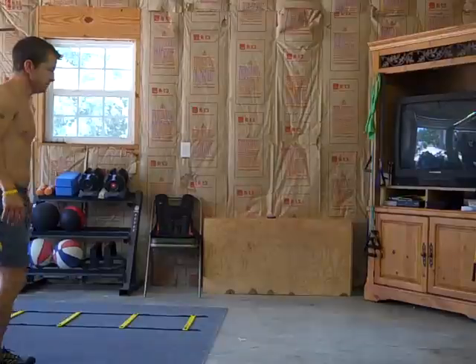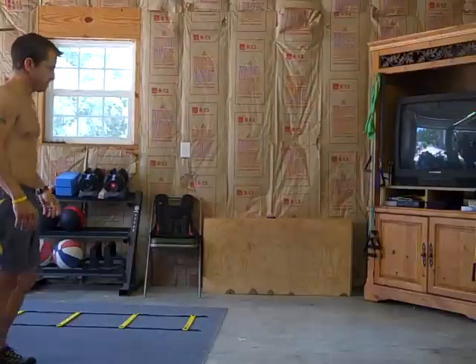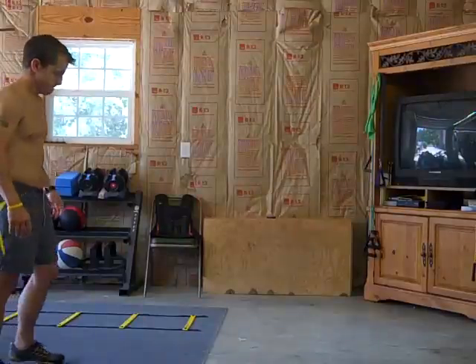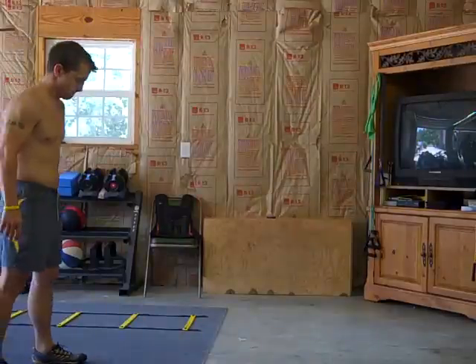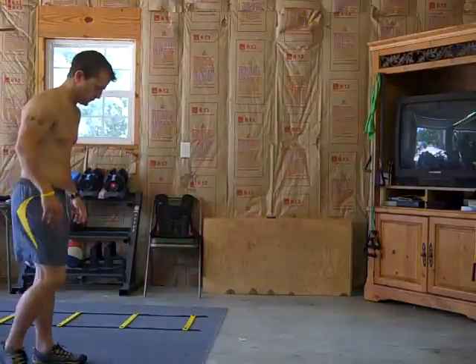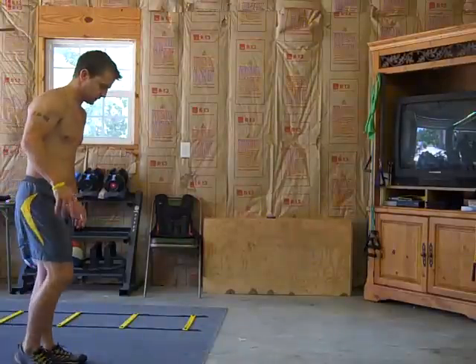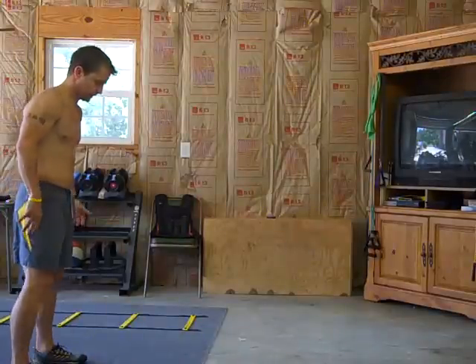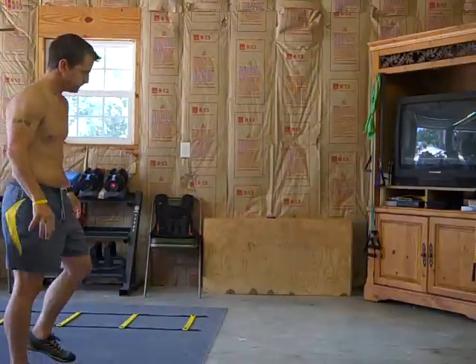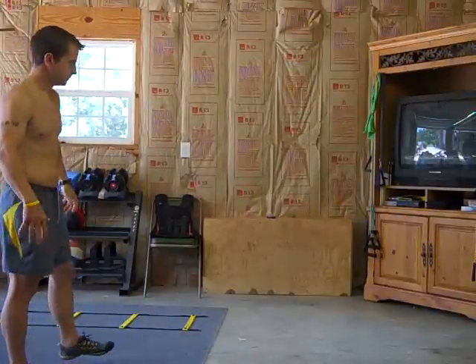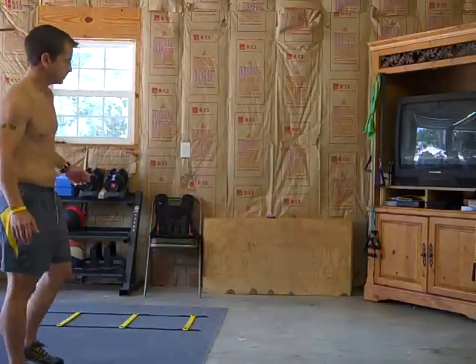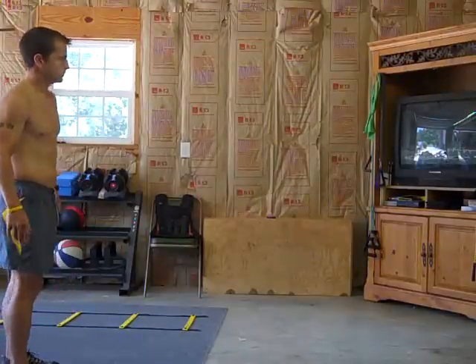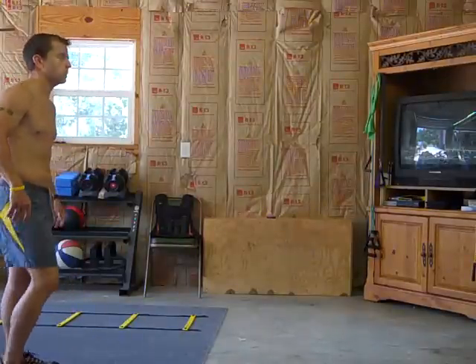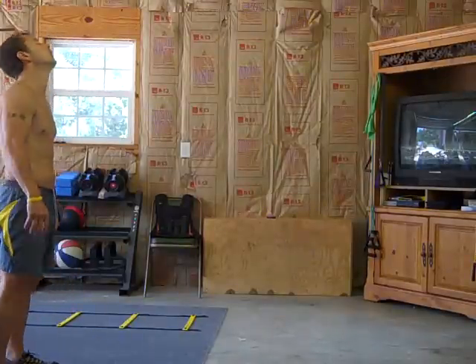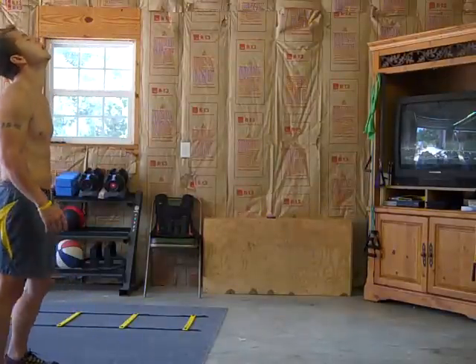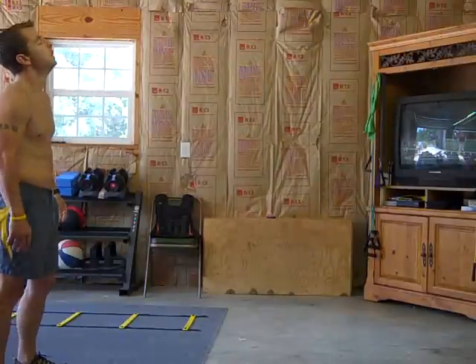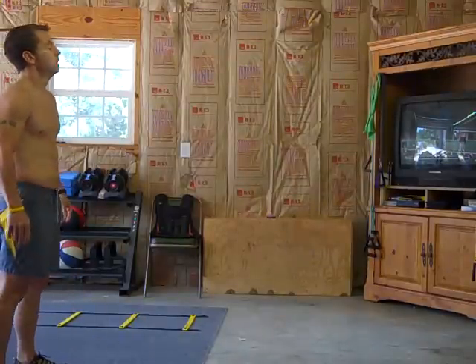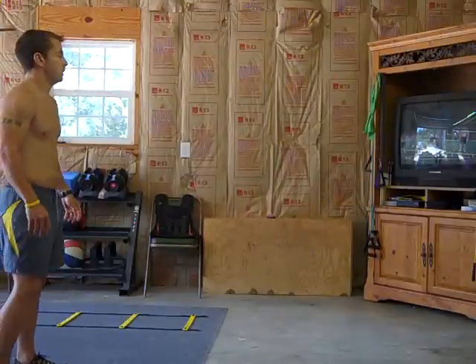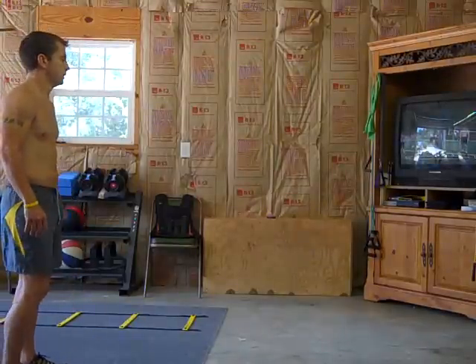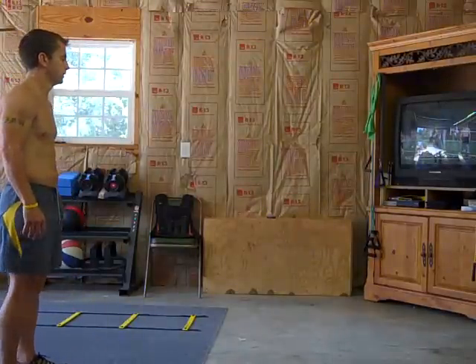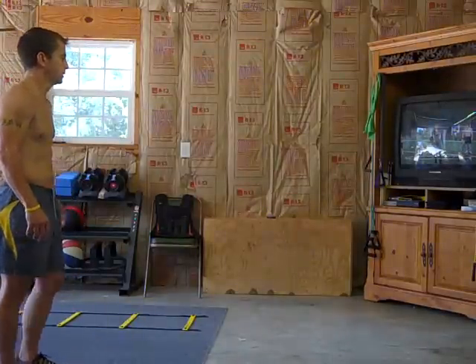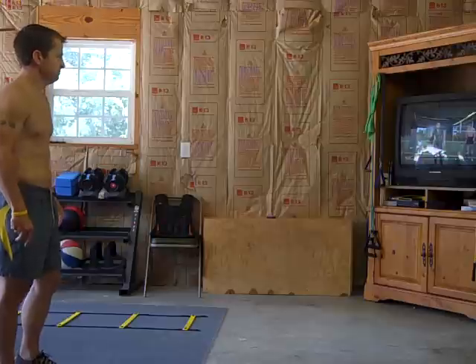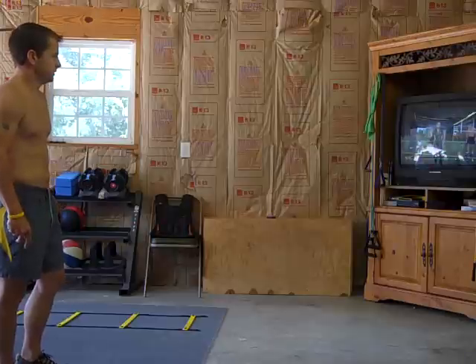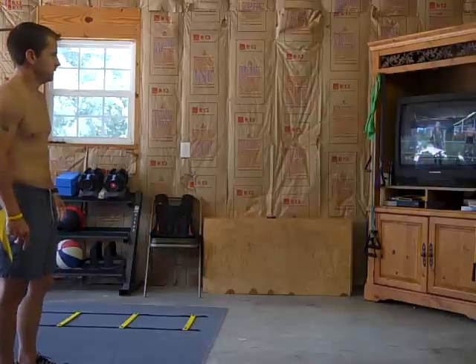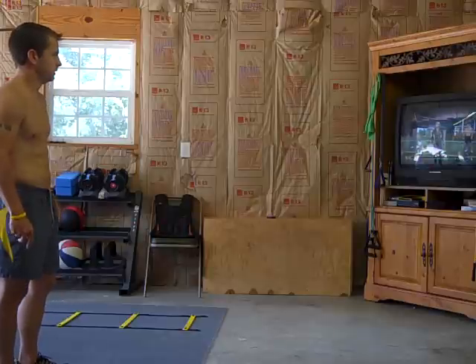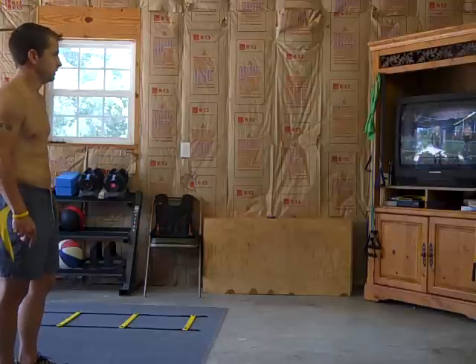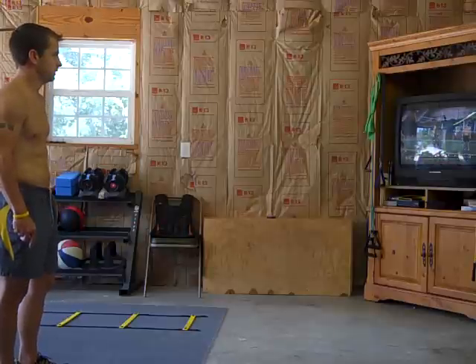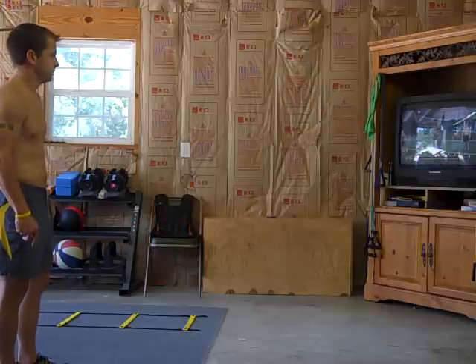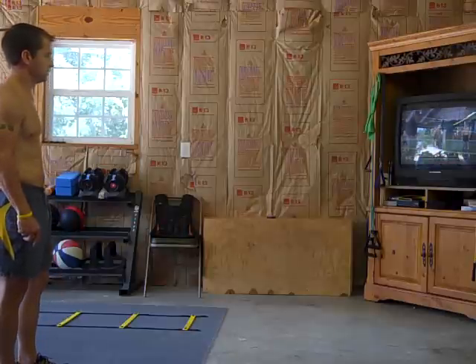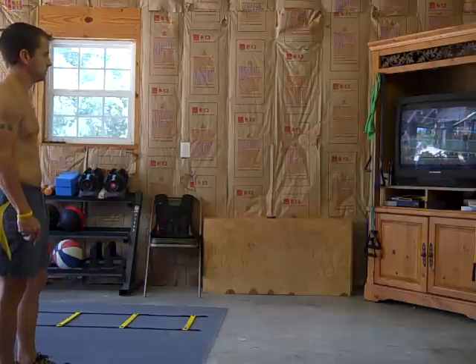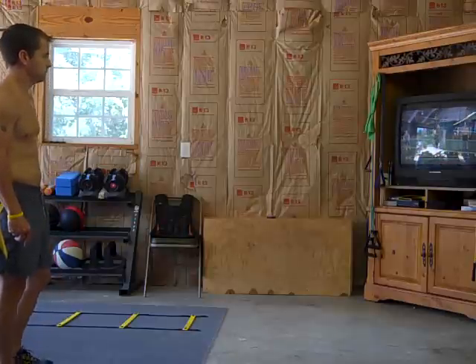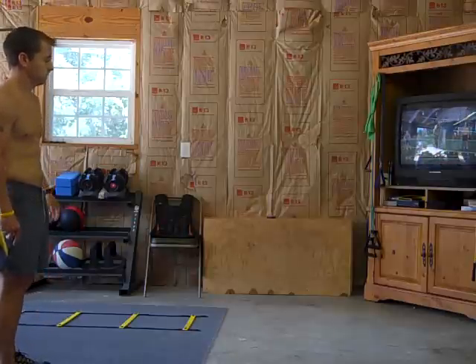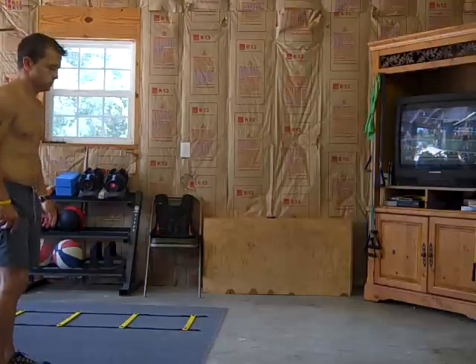Button climber switch kicks. Listen, pay attention to form. Now, you're doing a switch kick, arms up.